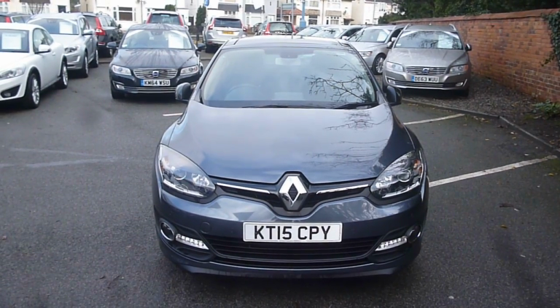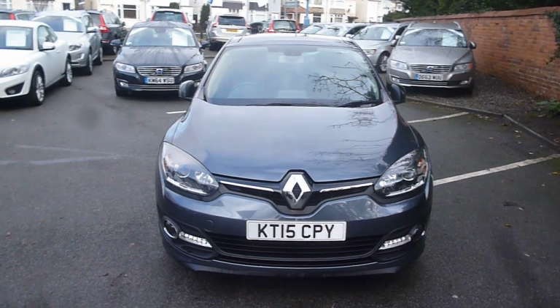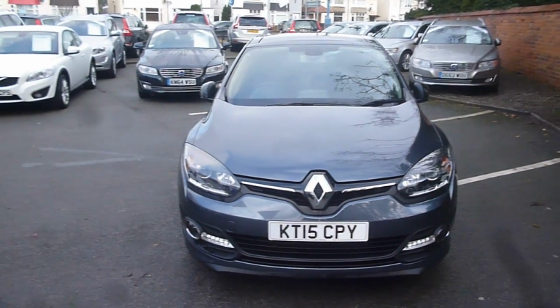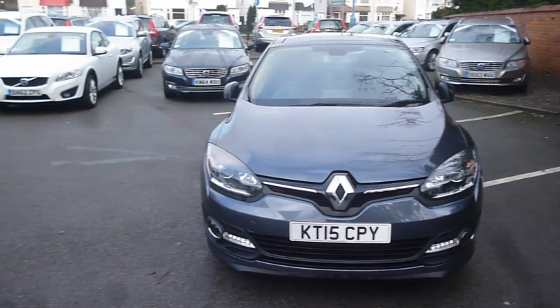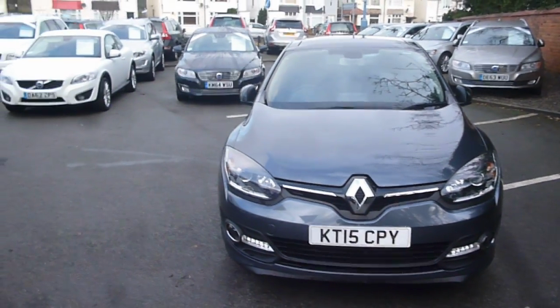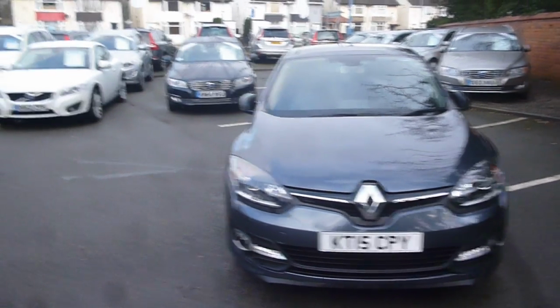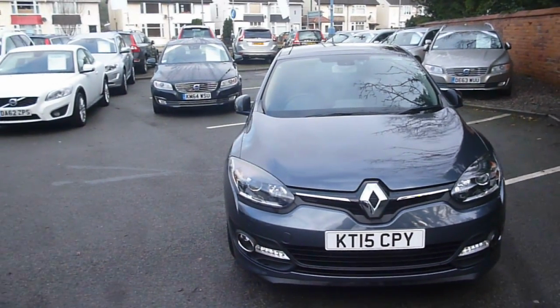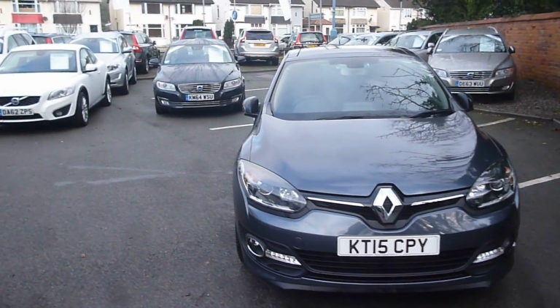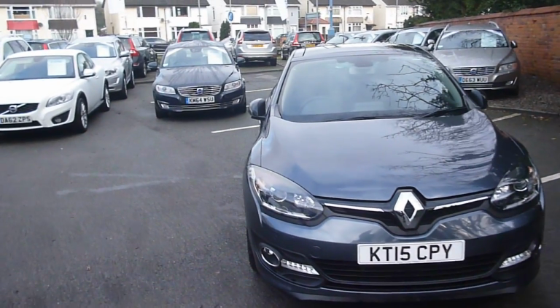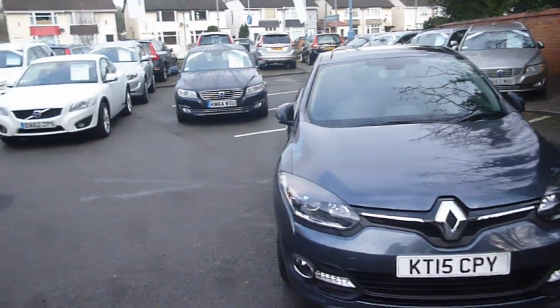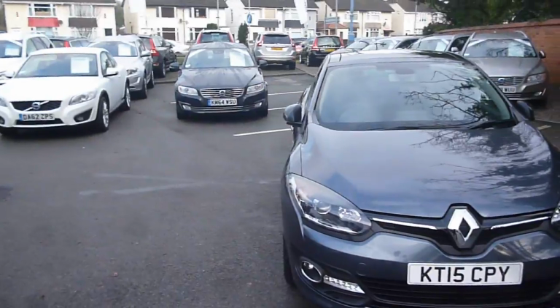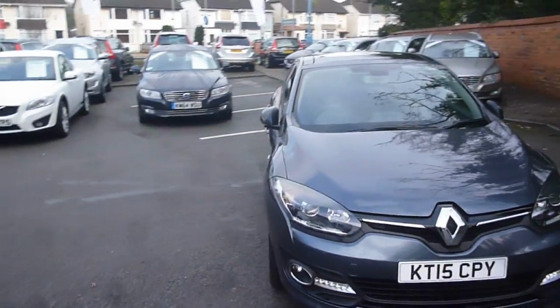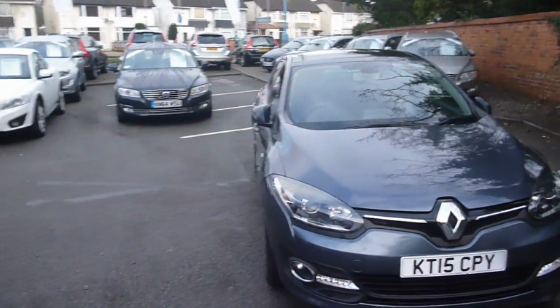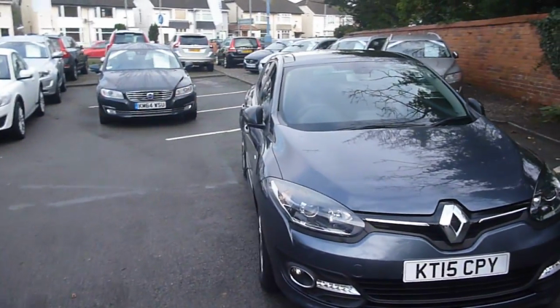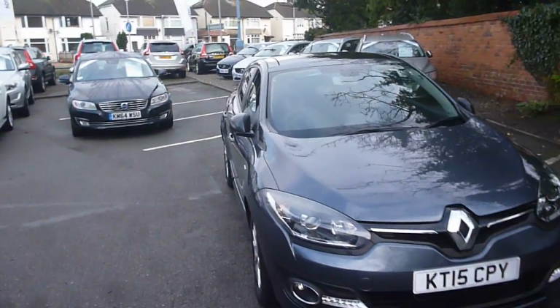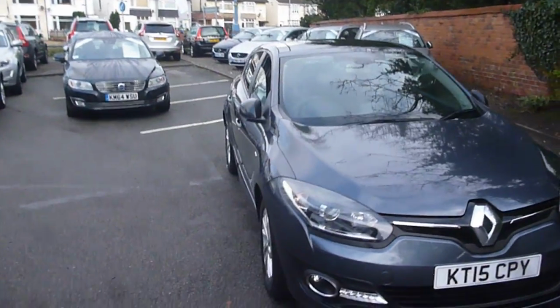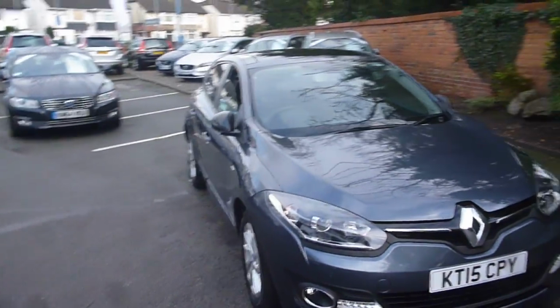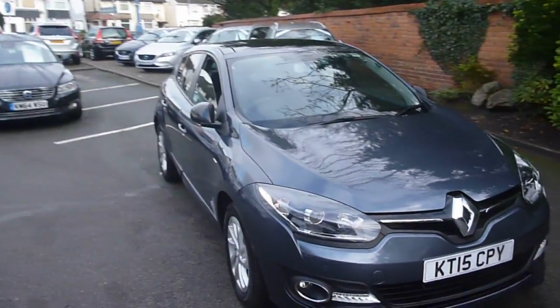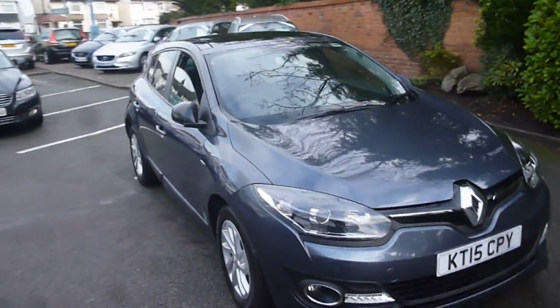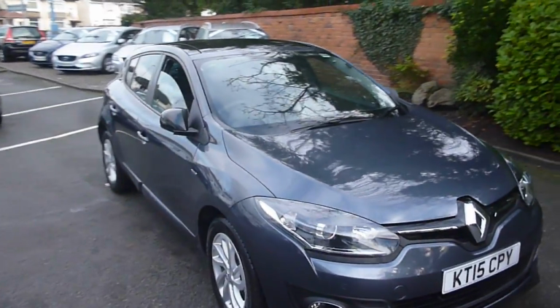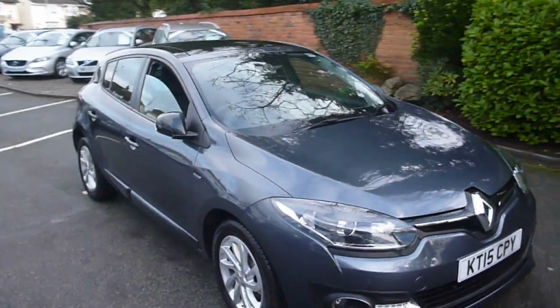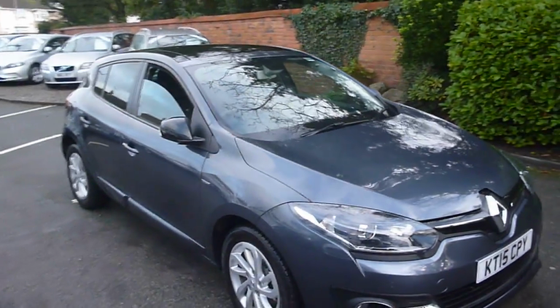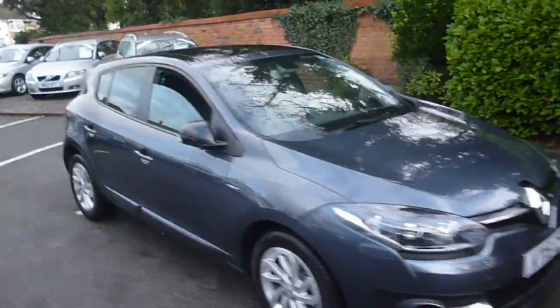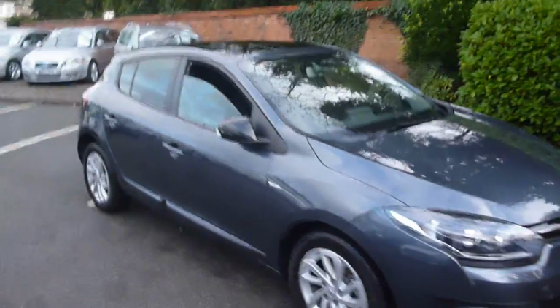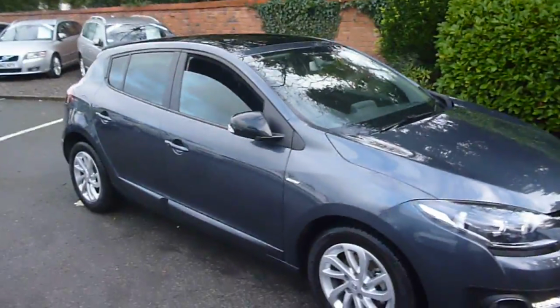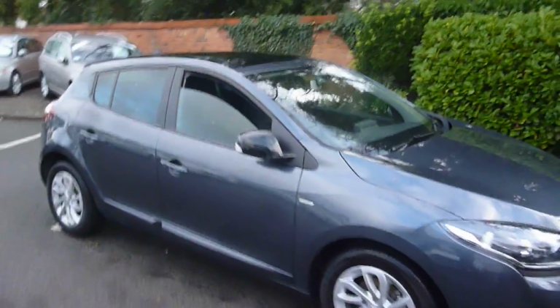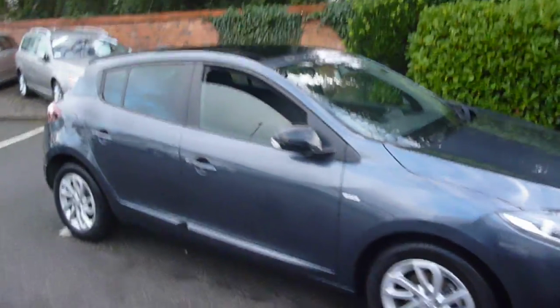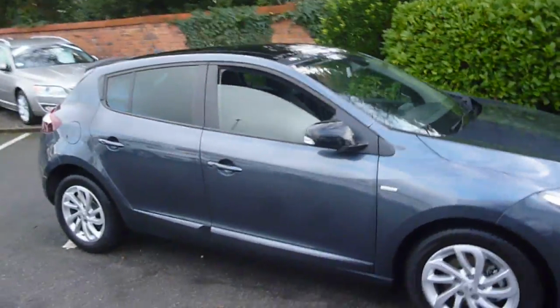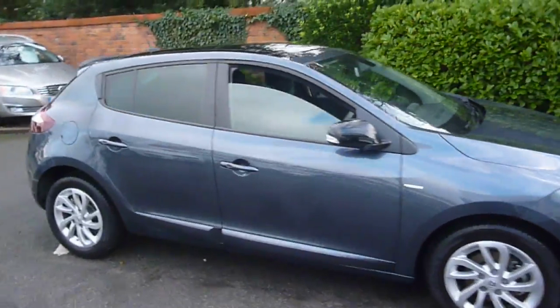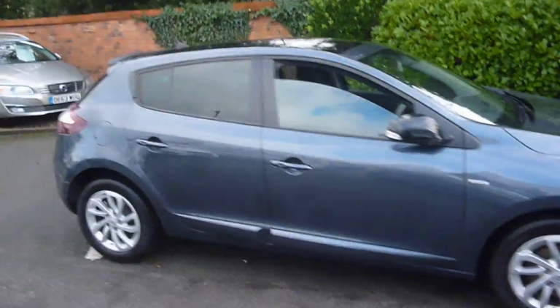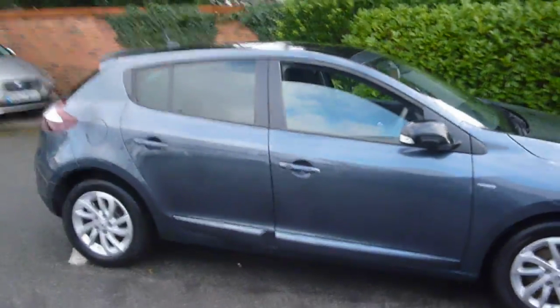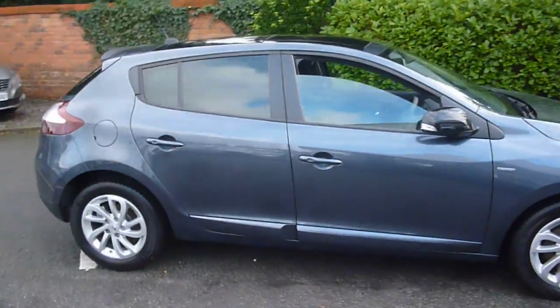Welcome back again to Rybrook Dealer PX. Here we have a Renault Megane 1461cc diesel limited energy DCI, KT15 CPY, located here at Rybrook Volvo in Chester.